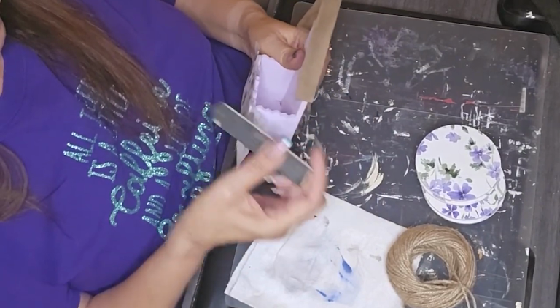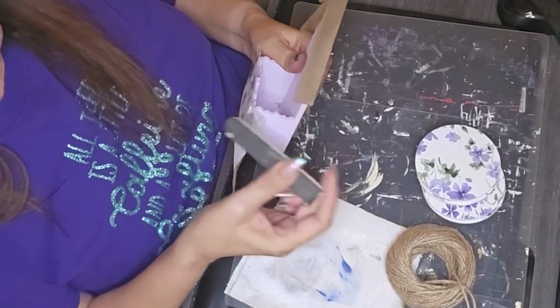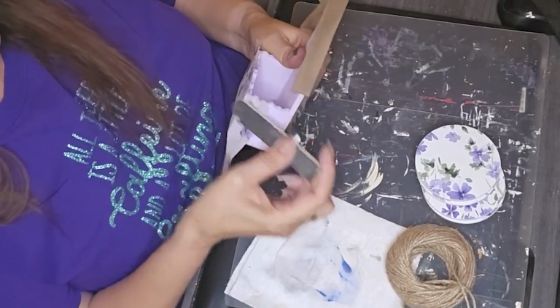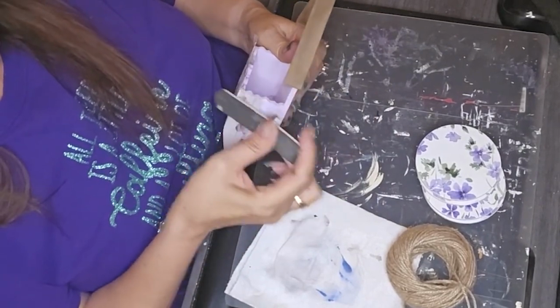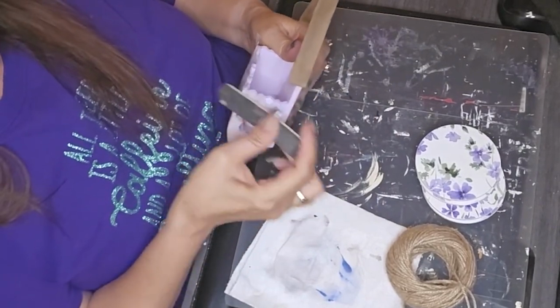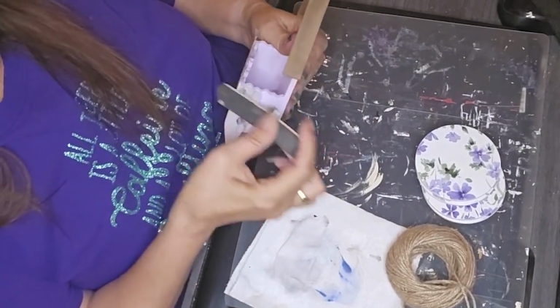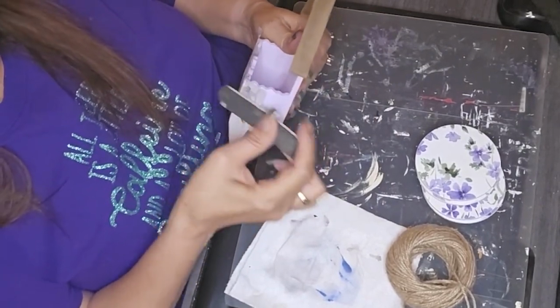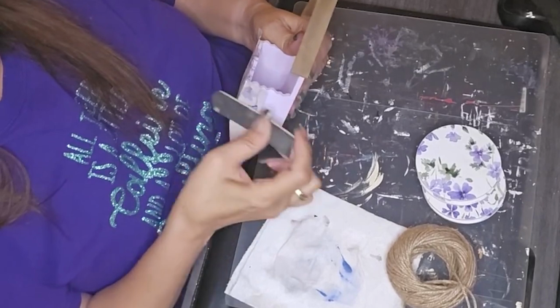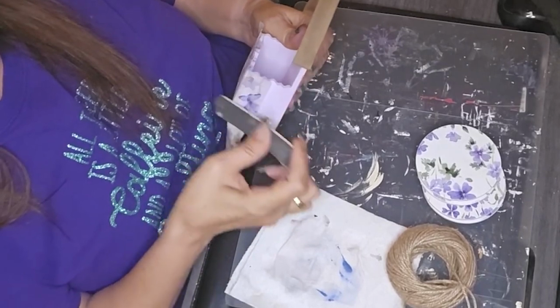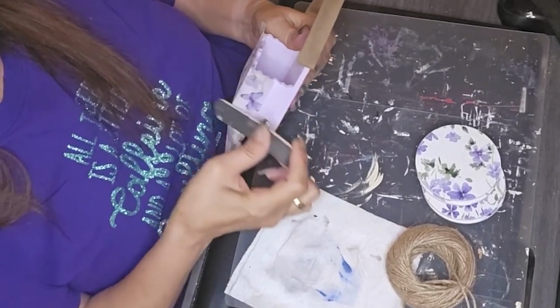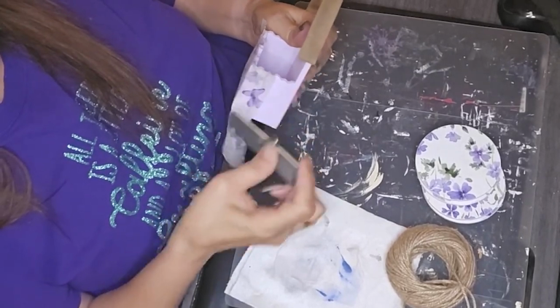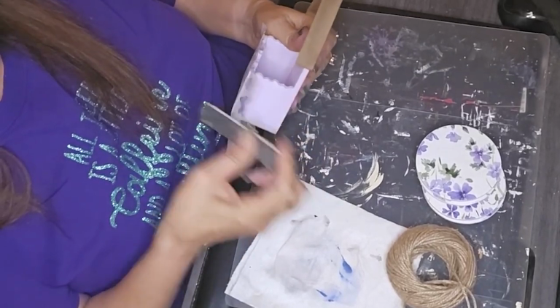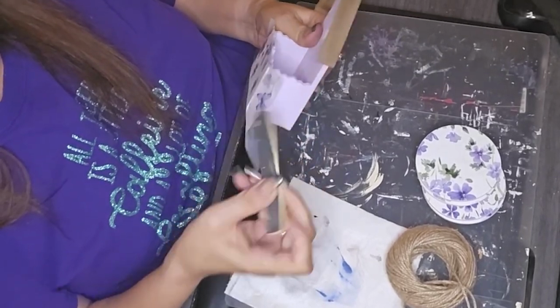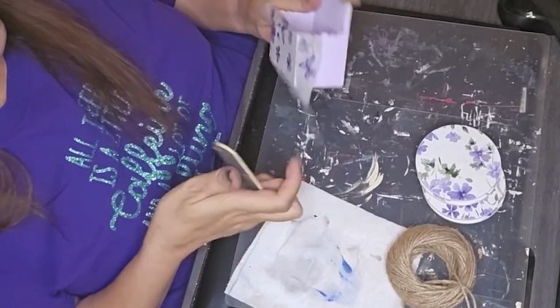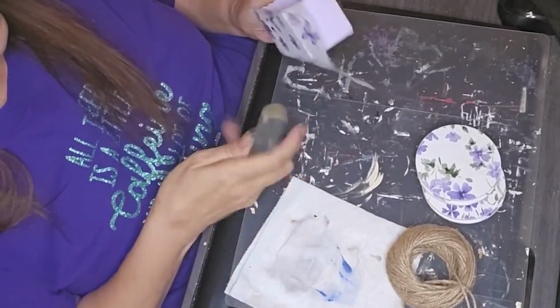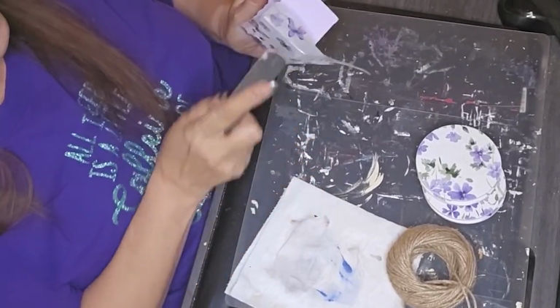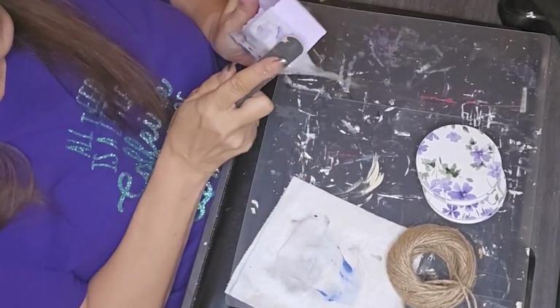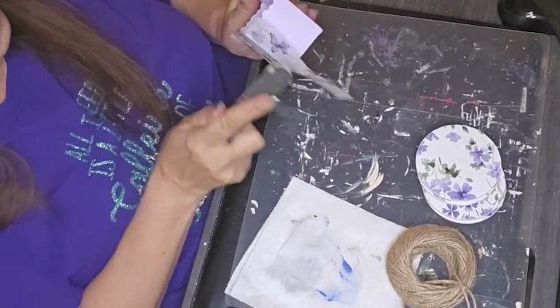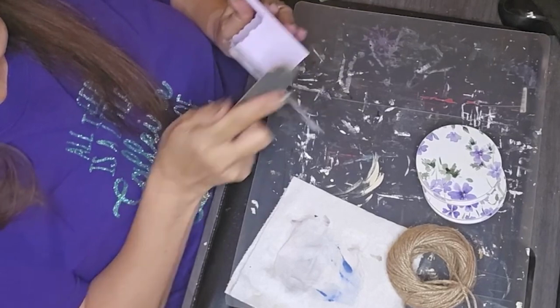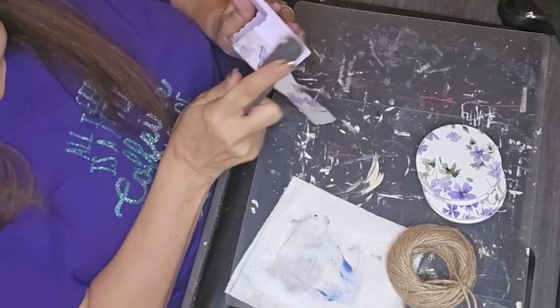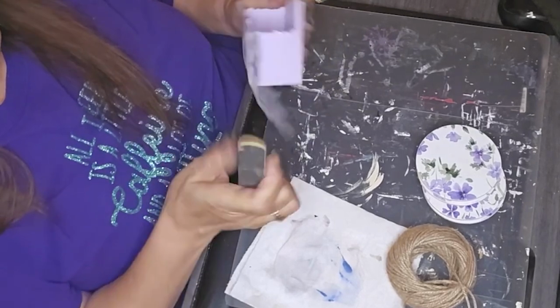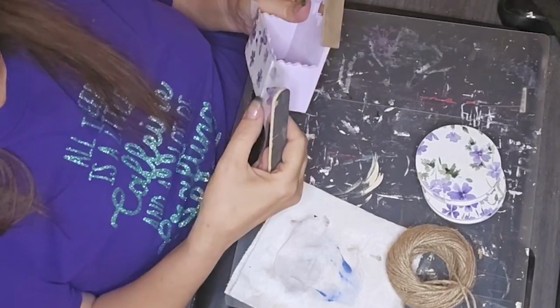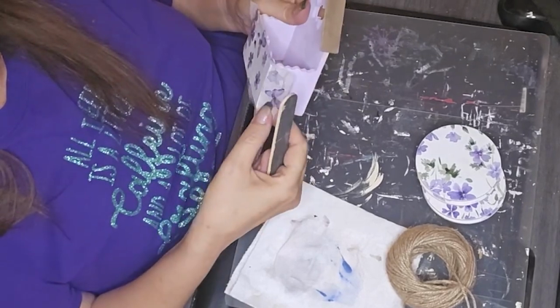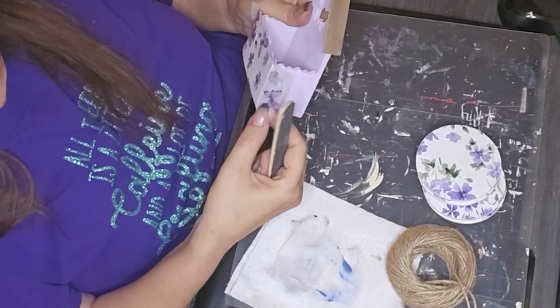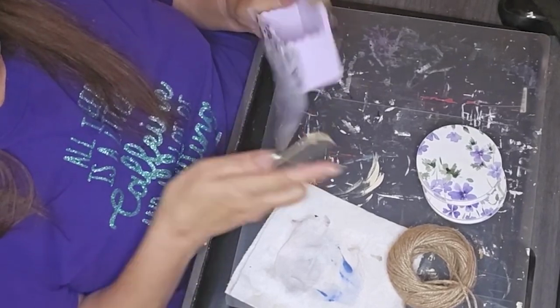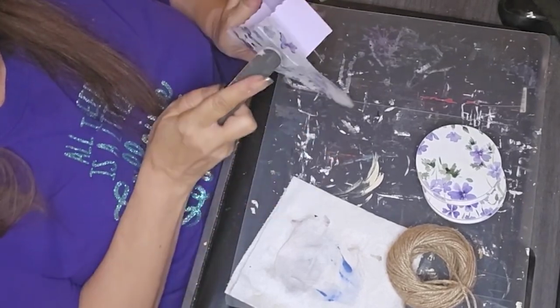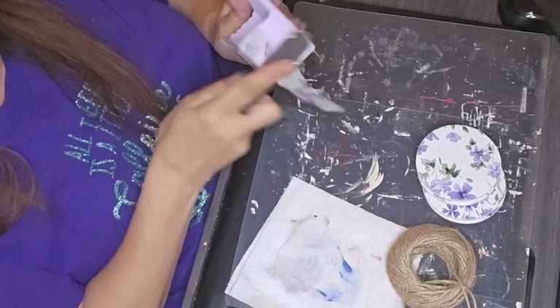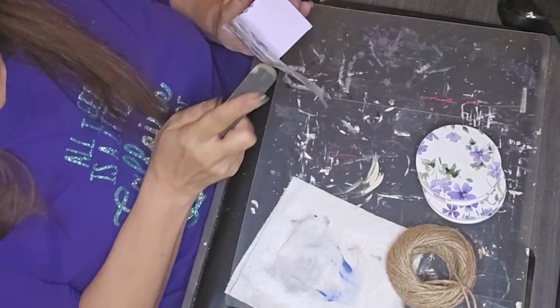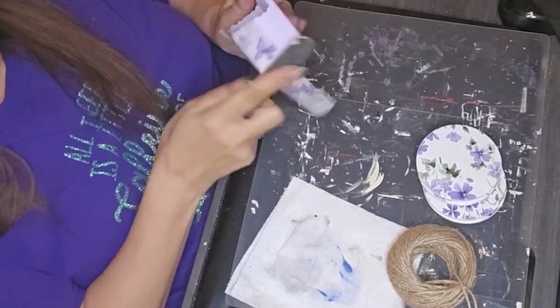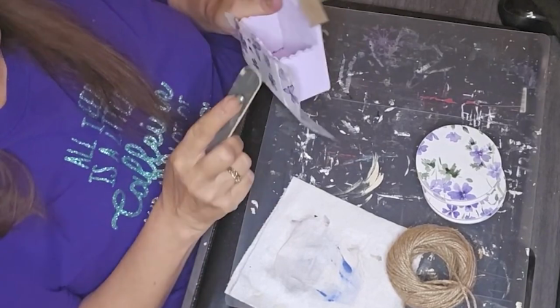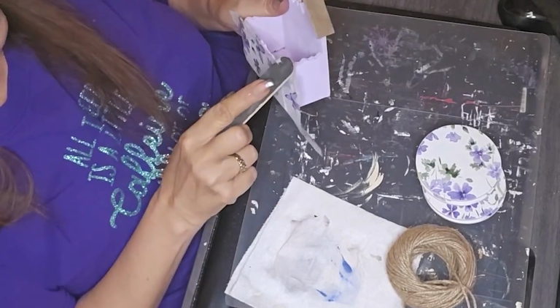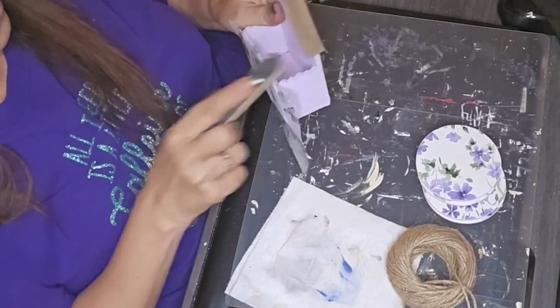So once everything dried, I took a nail file and just filed around the edges to get the excess napkin off and to make sure that there was a nice clean edge there.